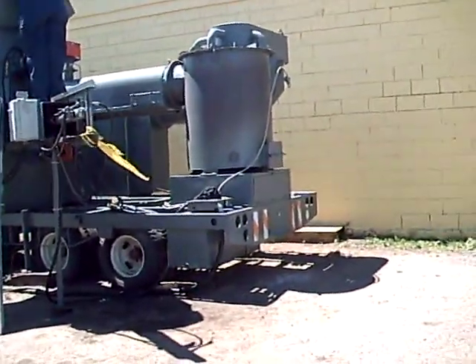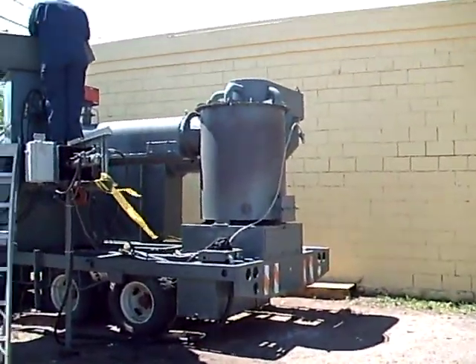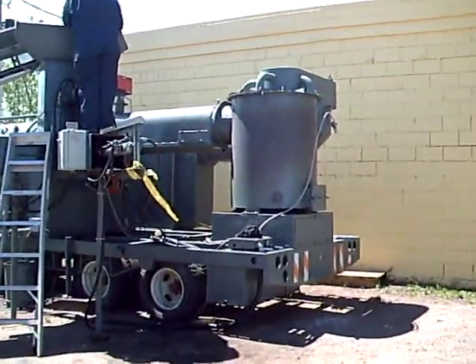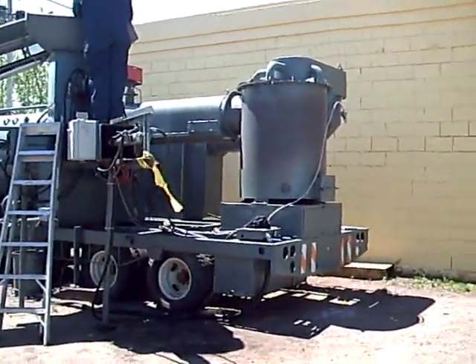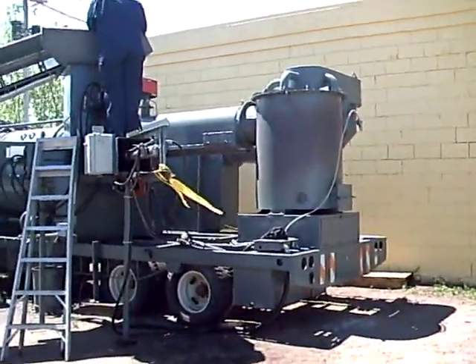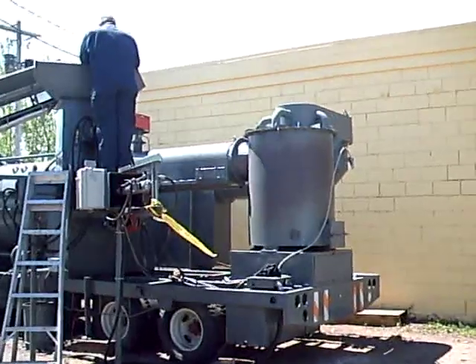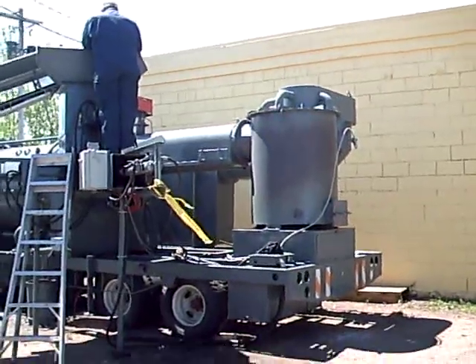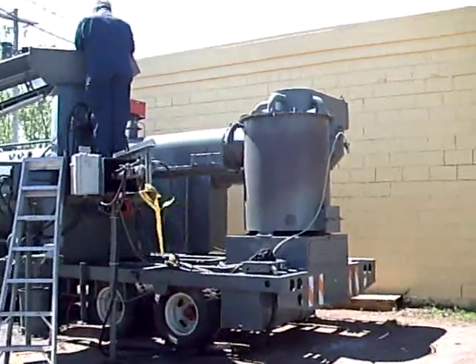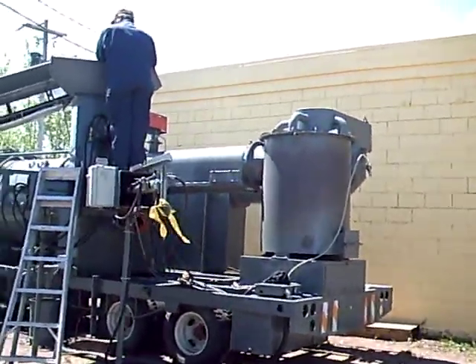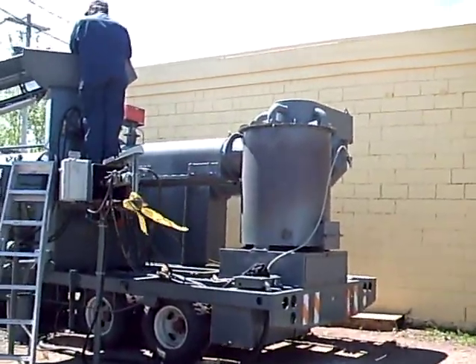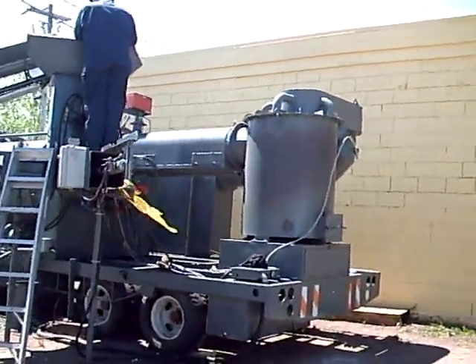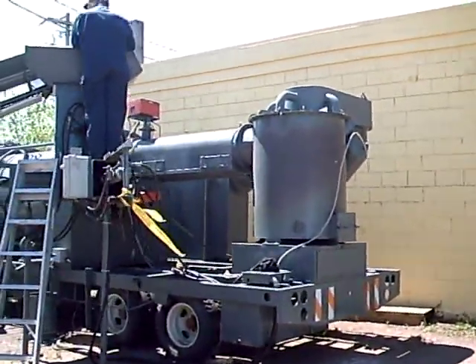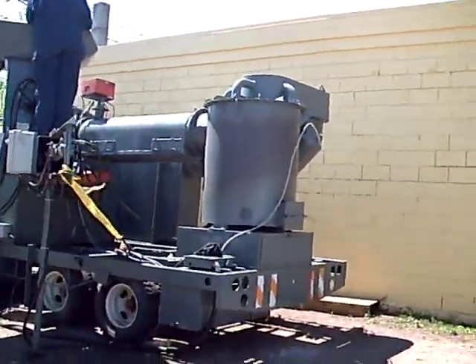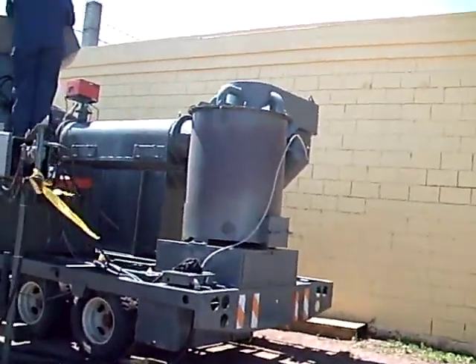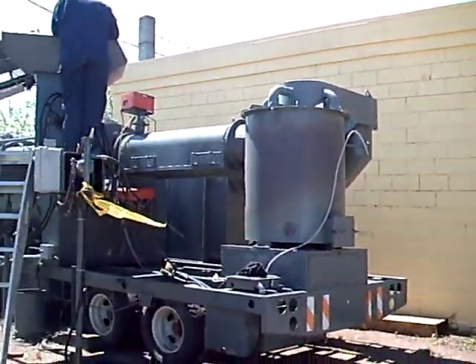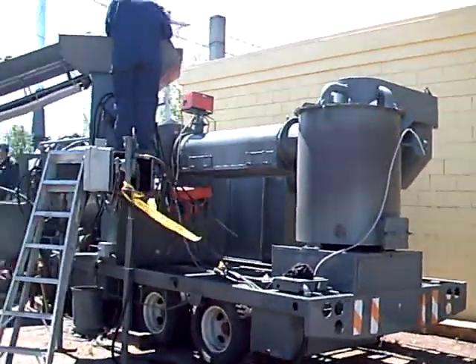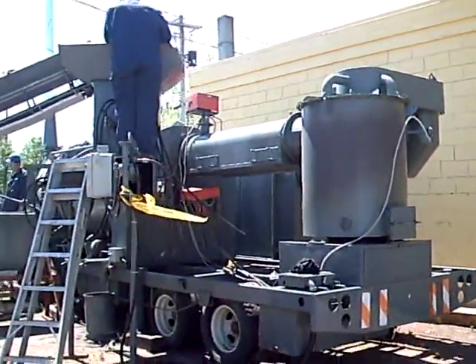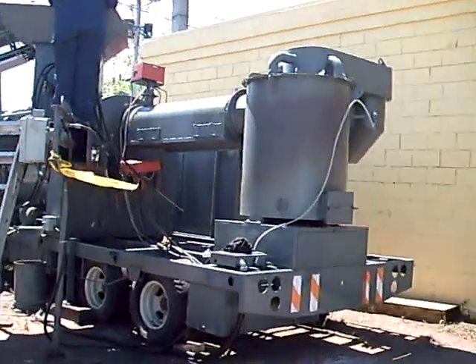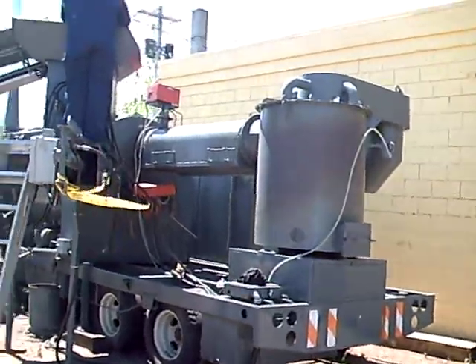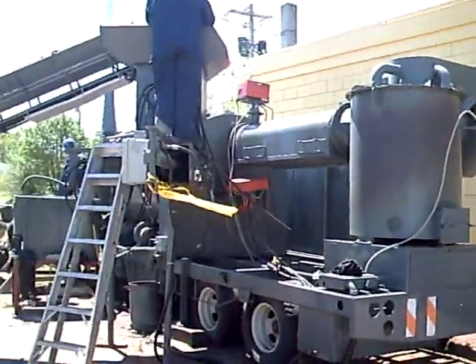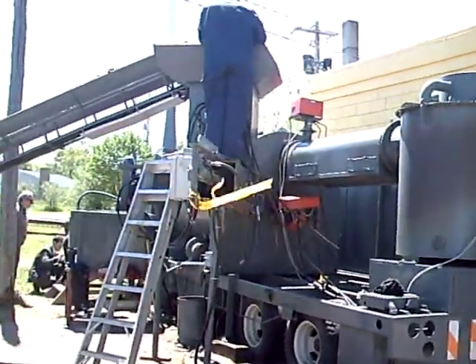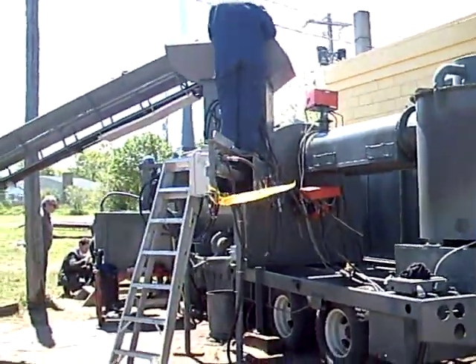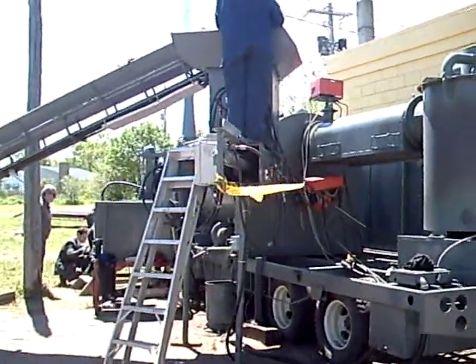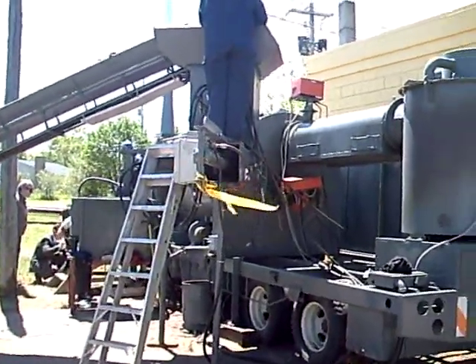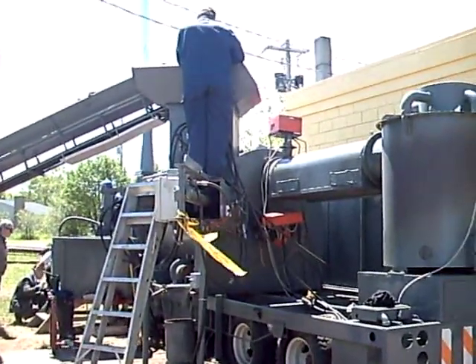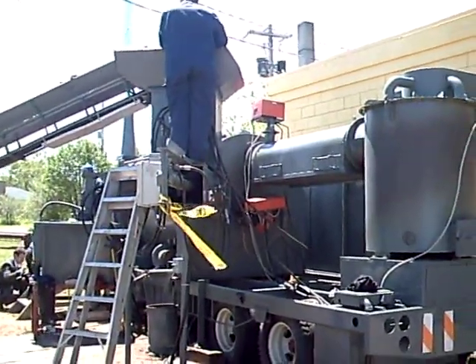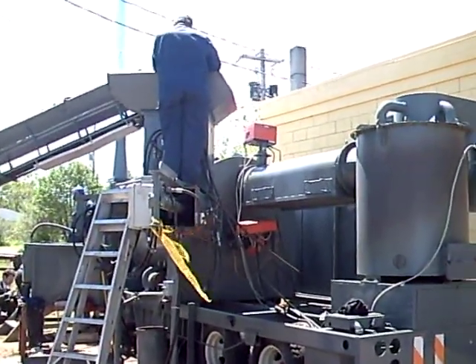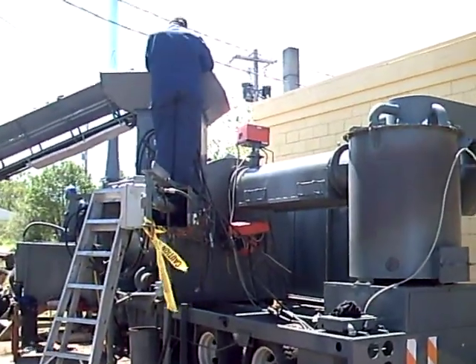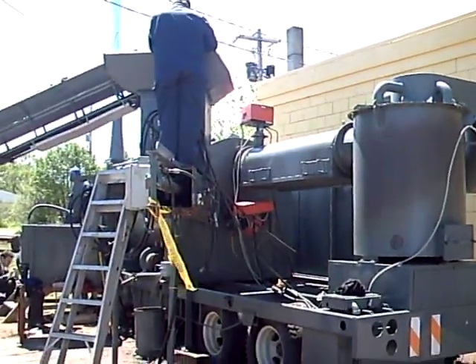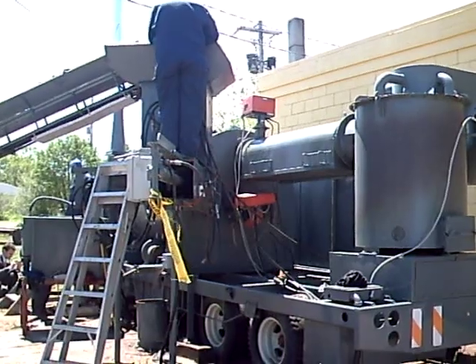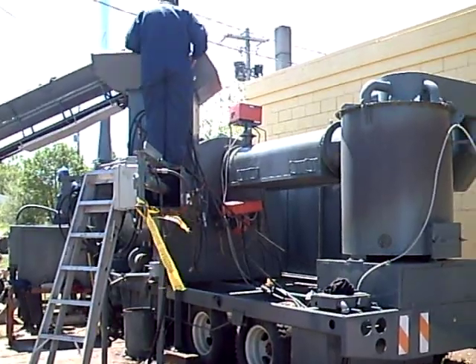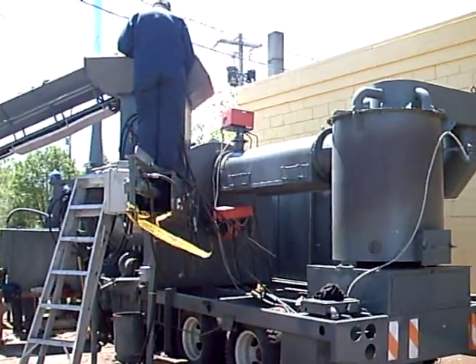This end tube, what I'm looking at right now, is what's commonly referred to as a cyclonic converter. The primary chamber, the big round rotating device, is solid.